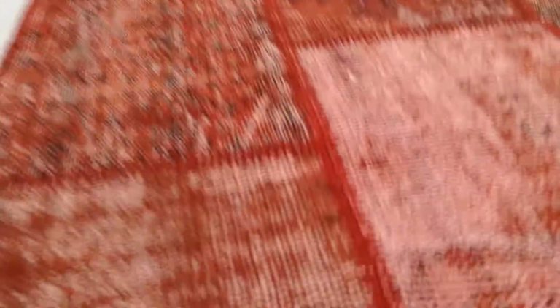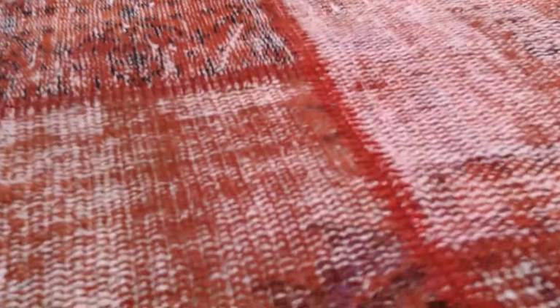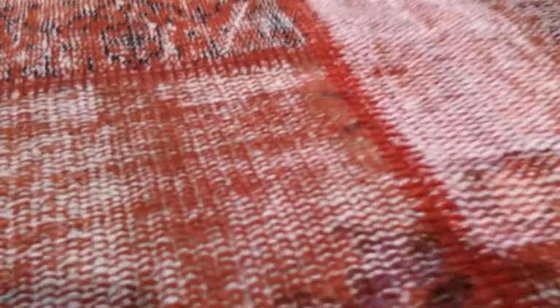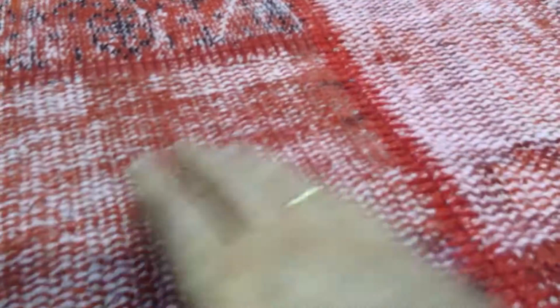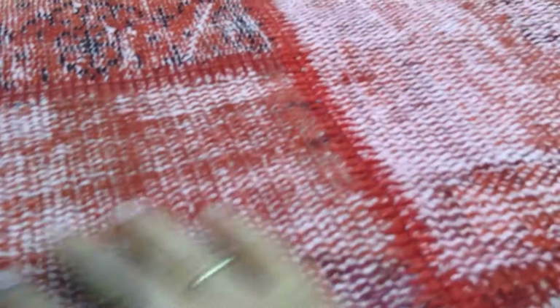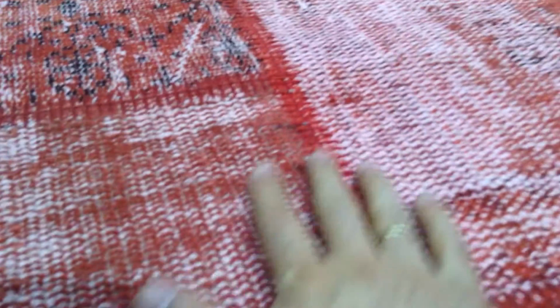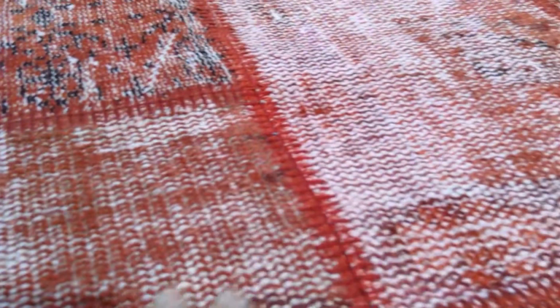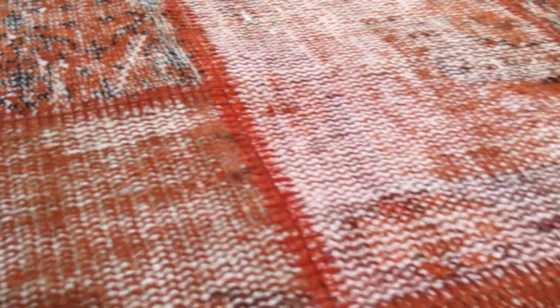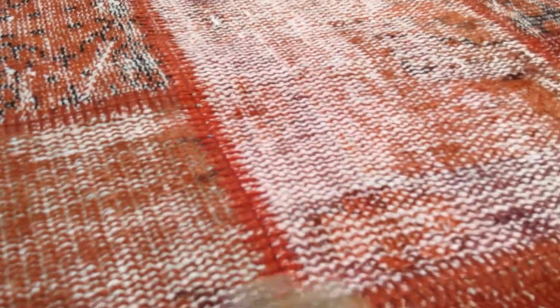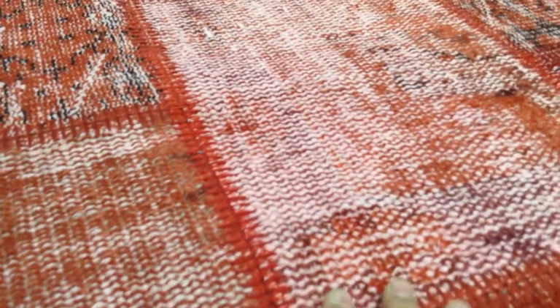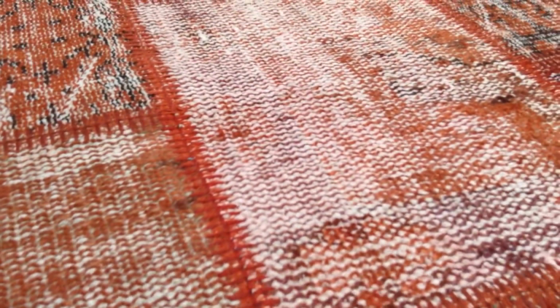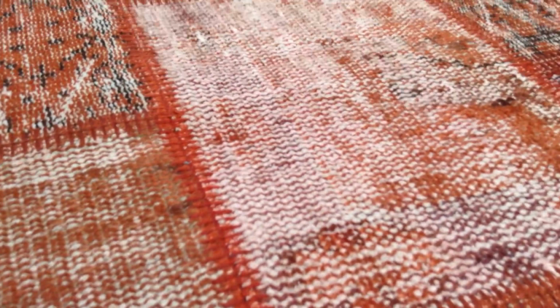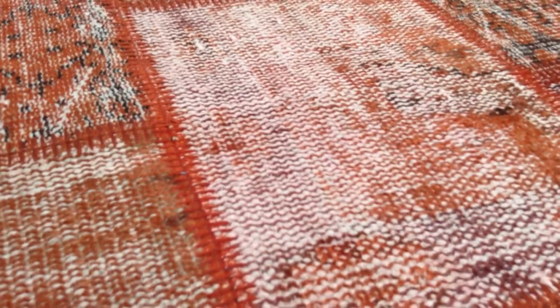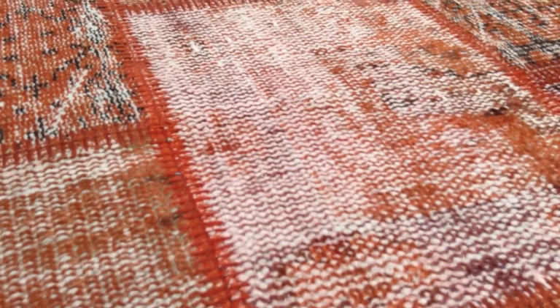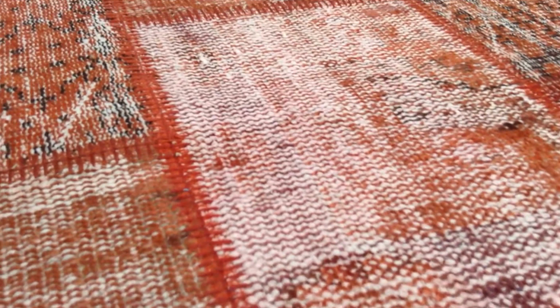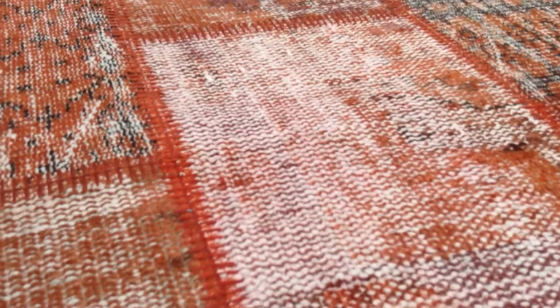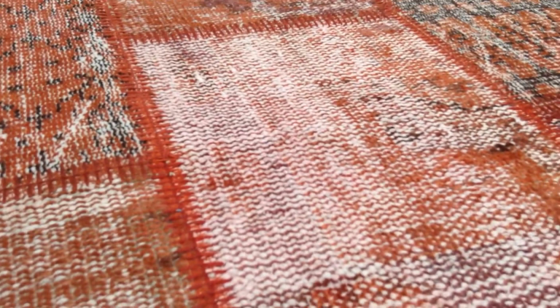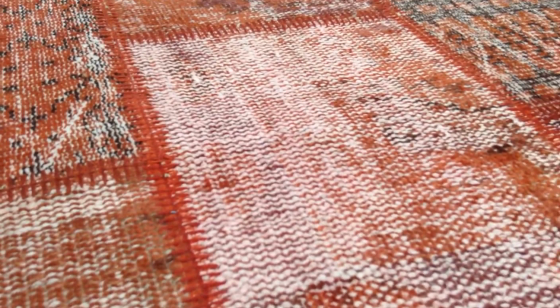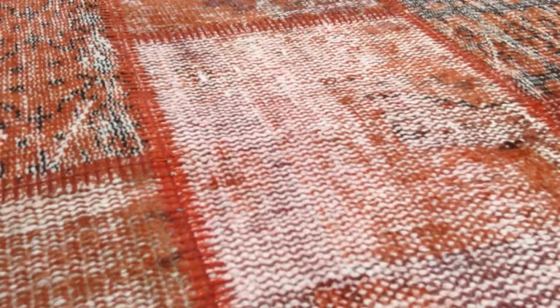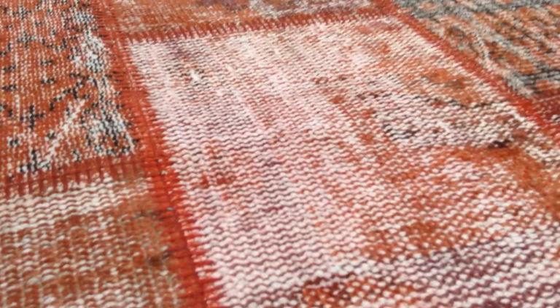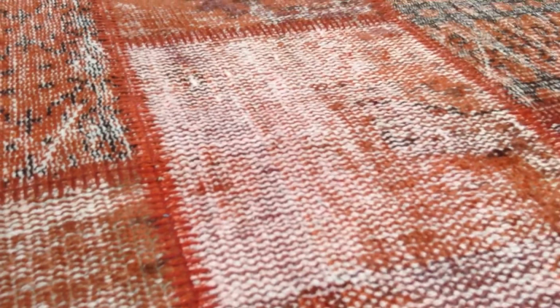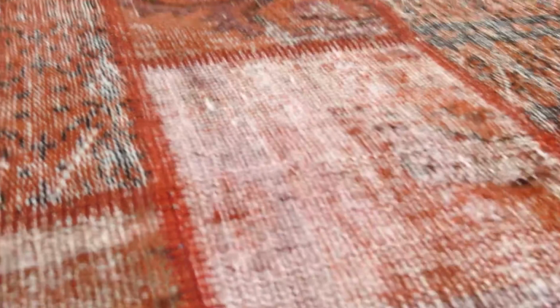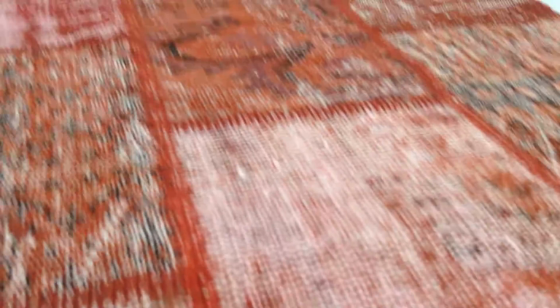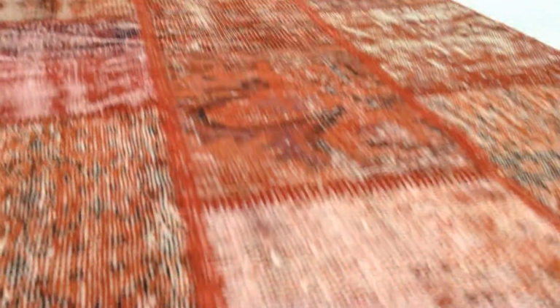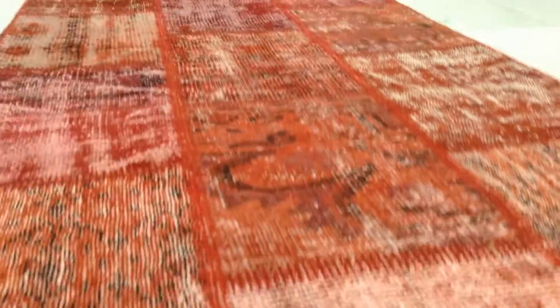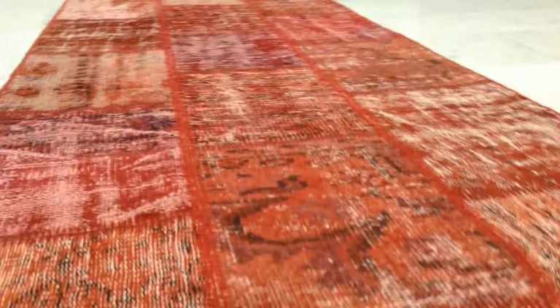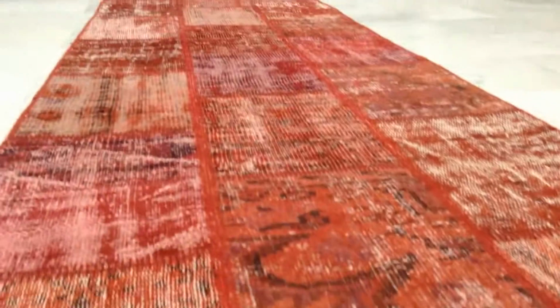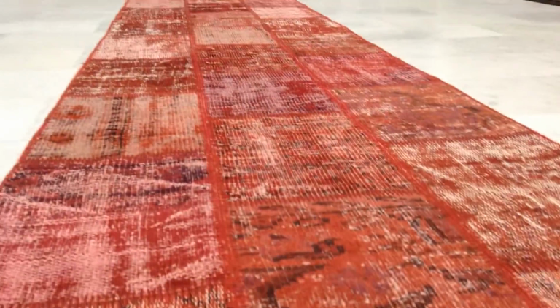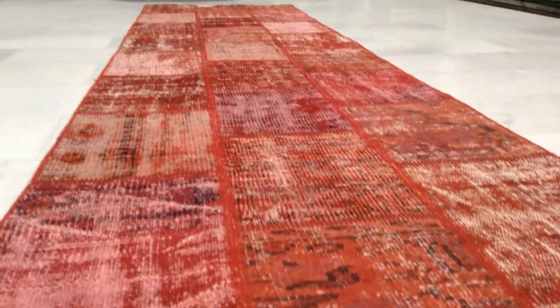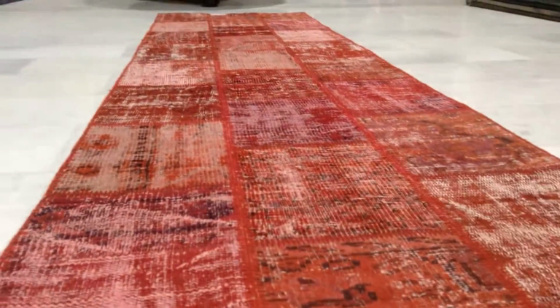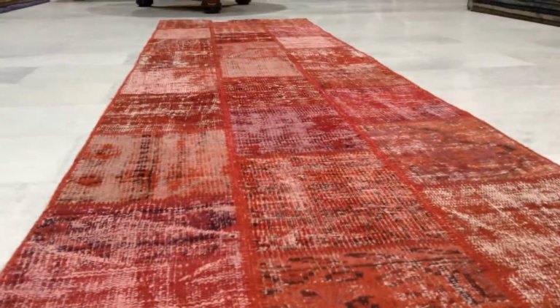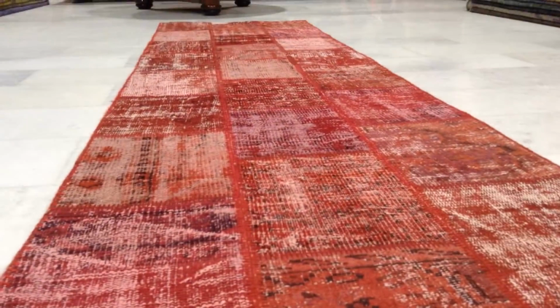There's not much wool left on the carpet, so it's very easy to clean with just a simple hoovering. We can ship this carpet anywhere in the world with UPS.